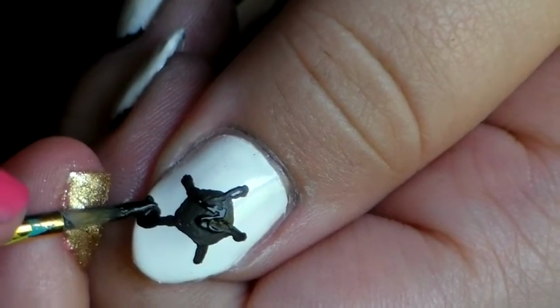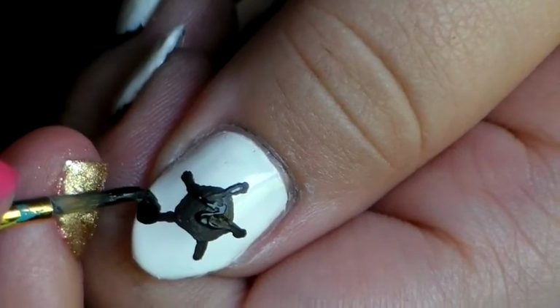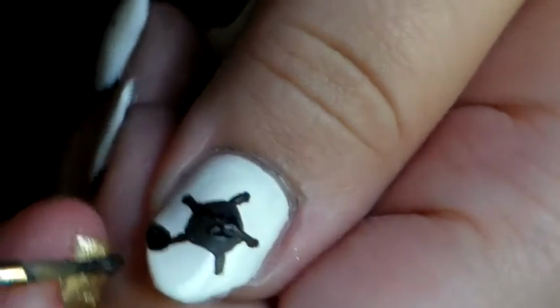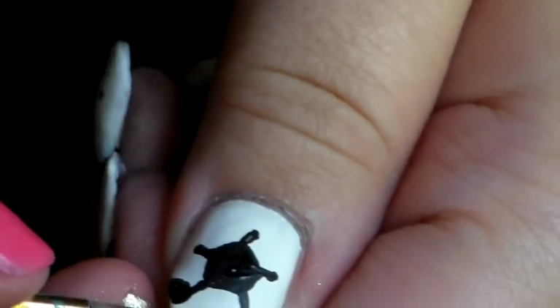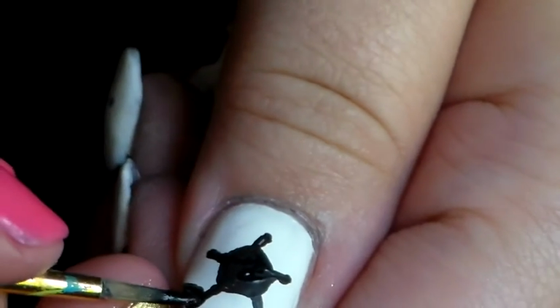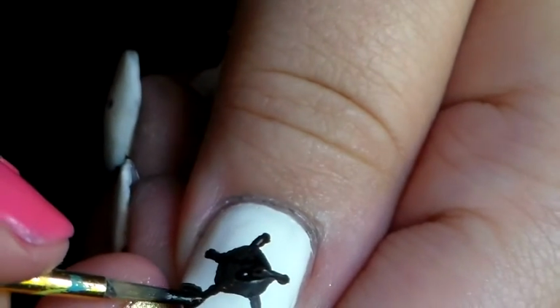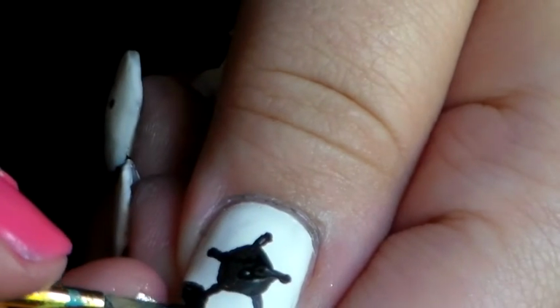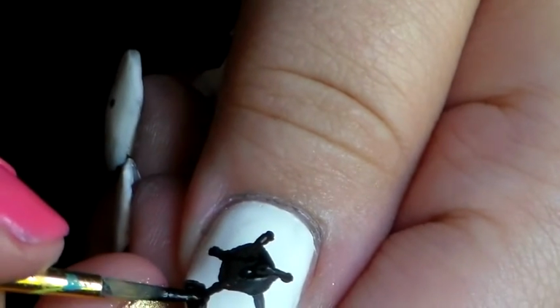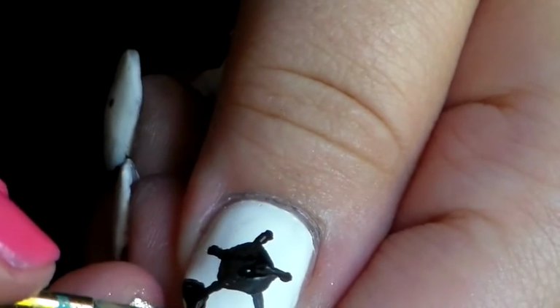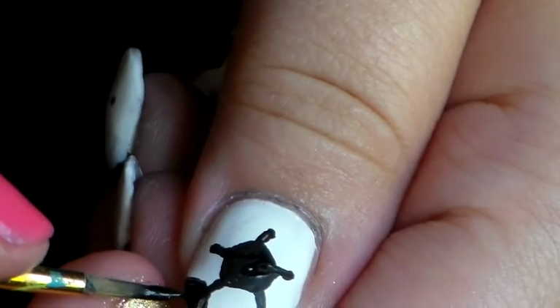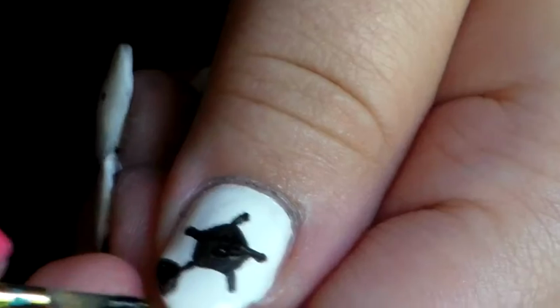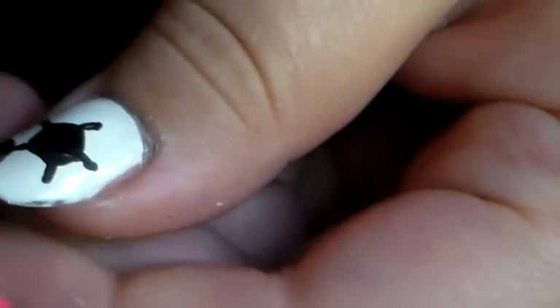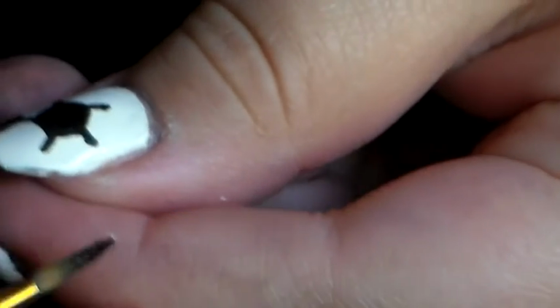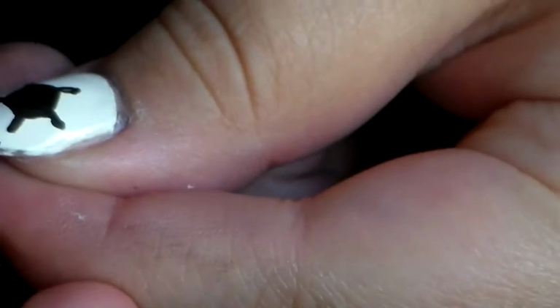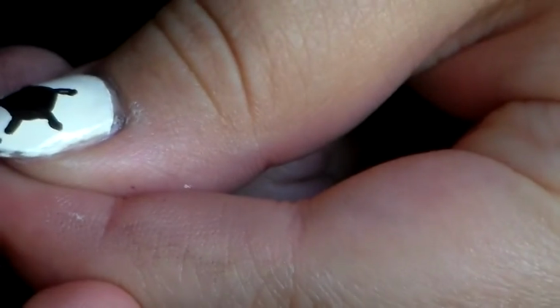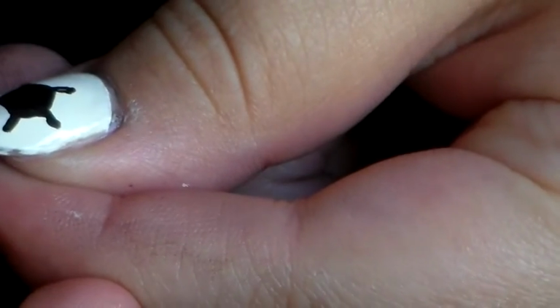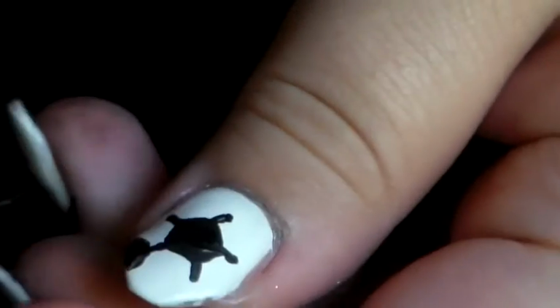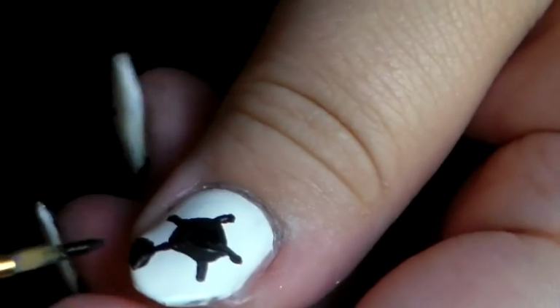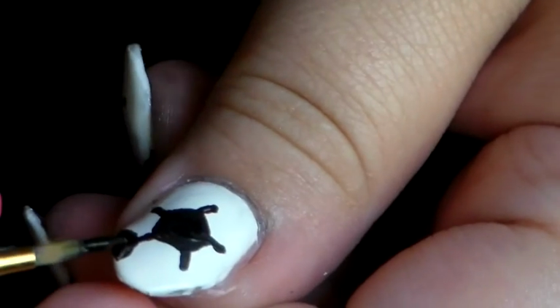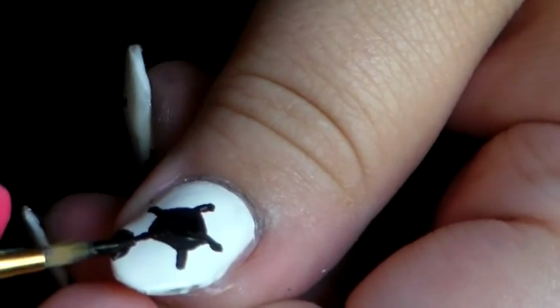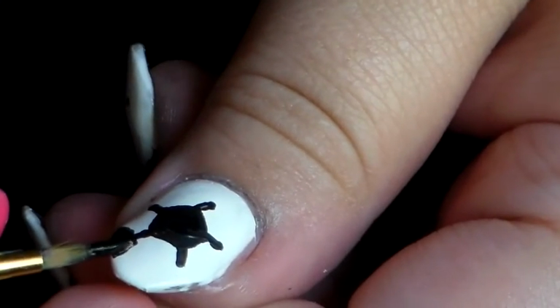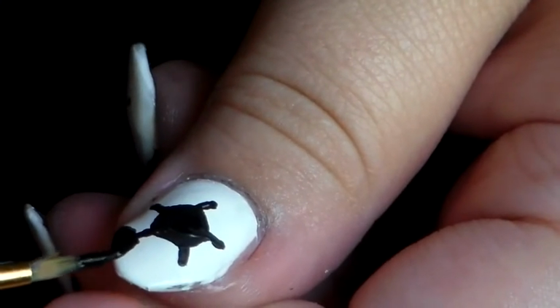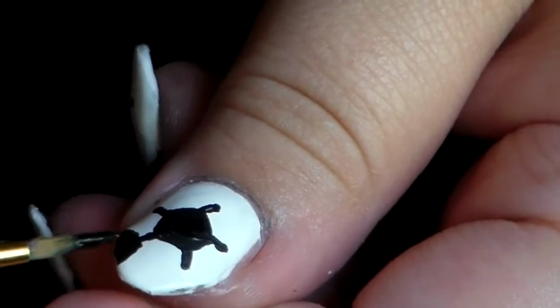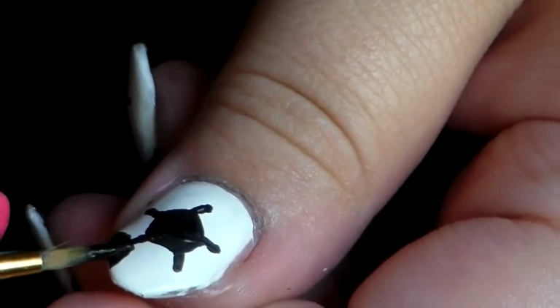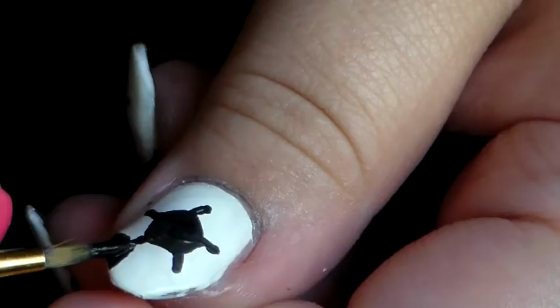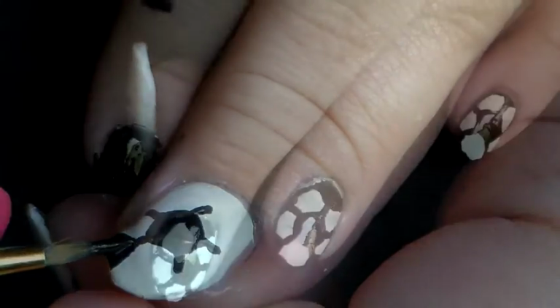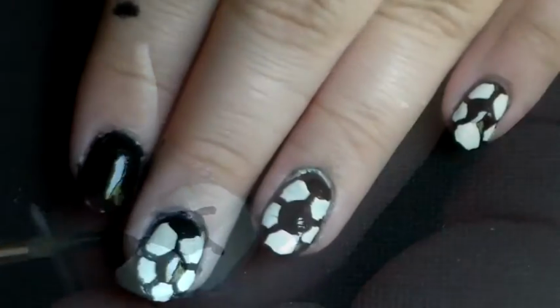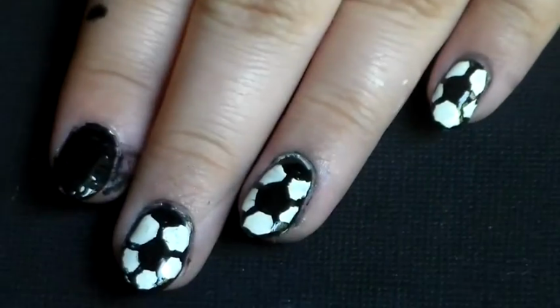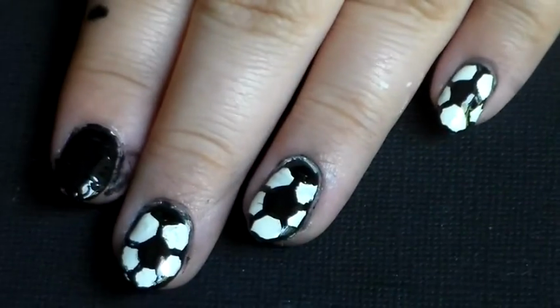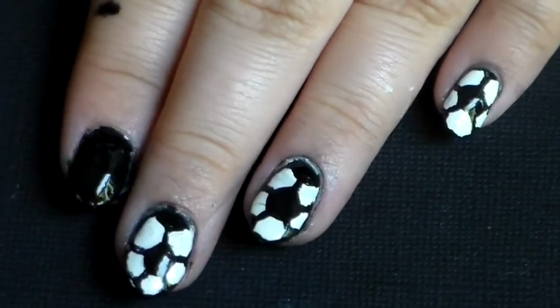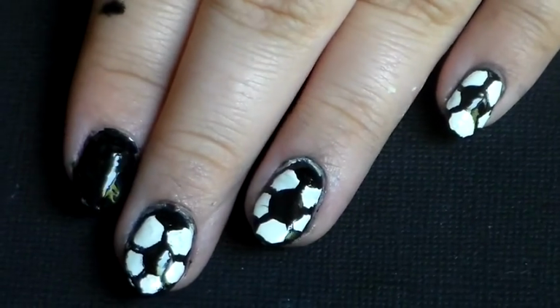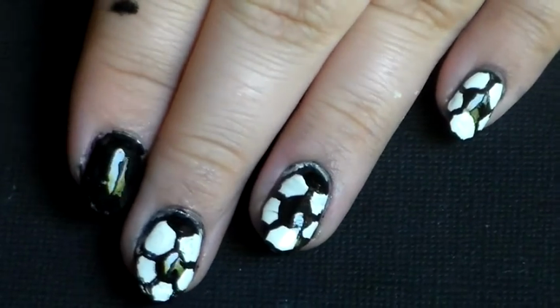Then, from each of those lines, you want to make the same shape continuing throughout your nail. I also made a border but my camera didn't show it. Then apply your top coat and you're done.